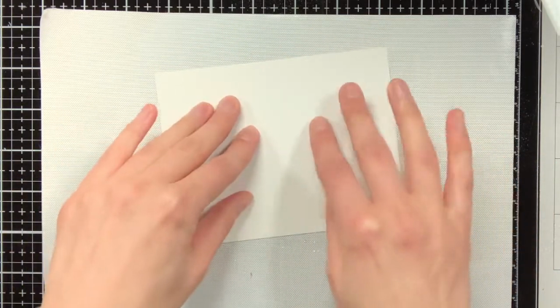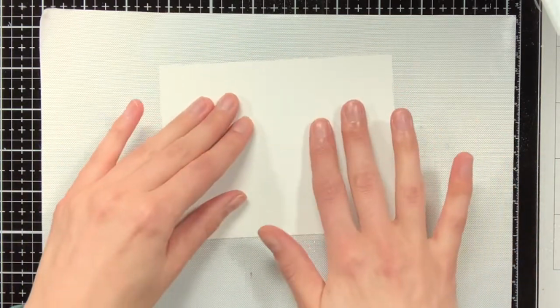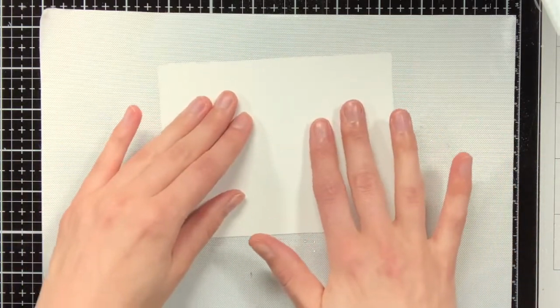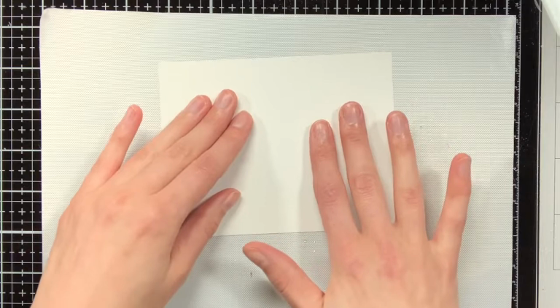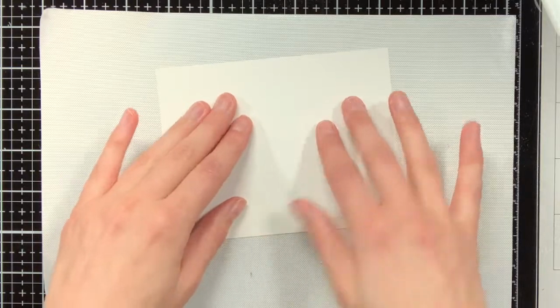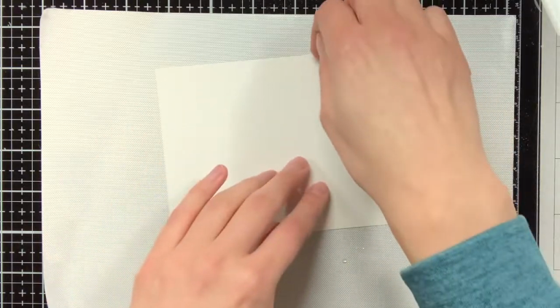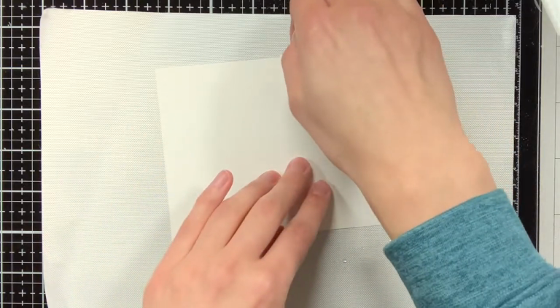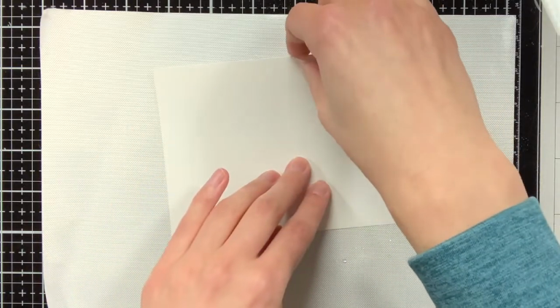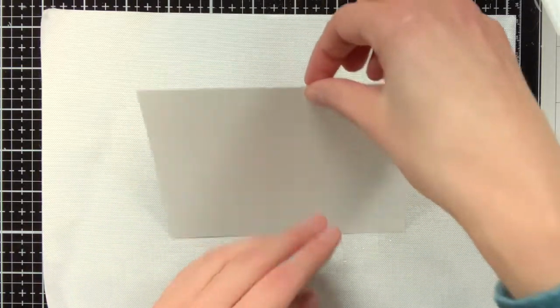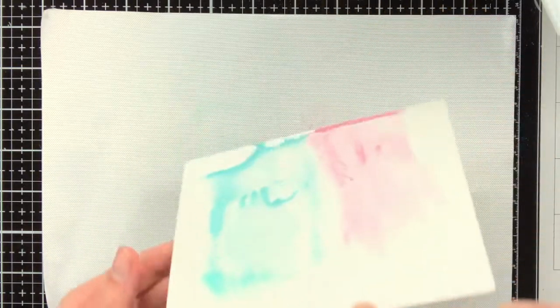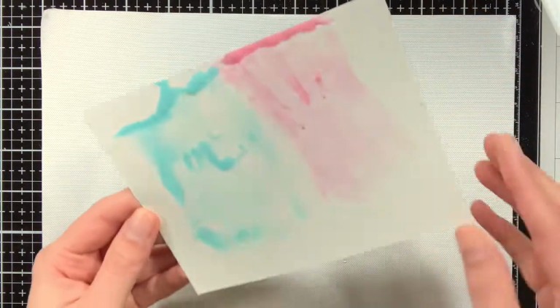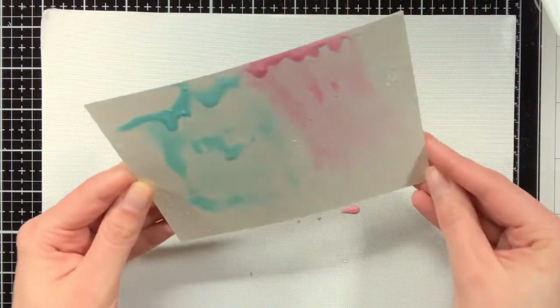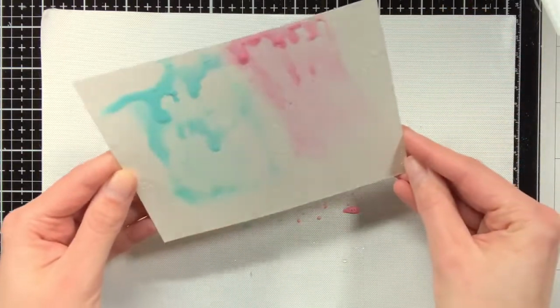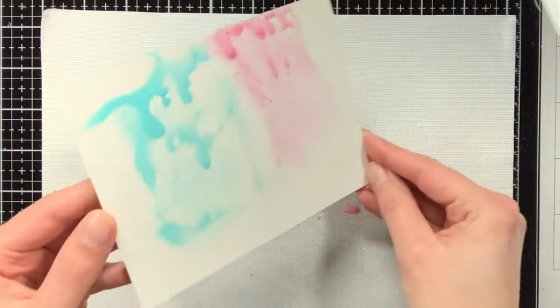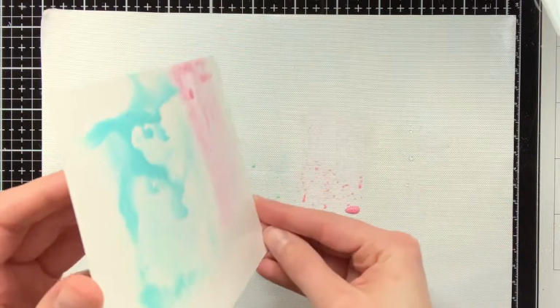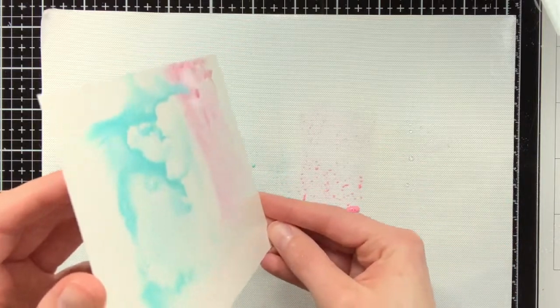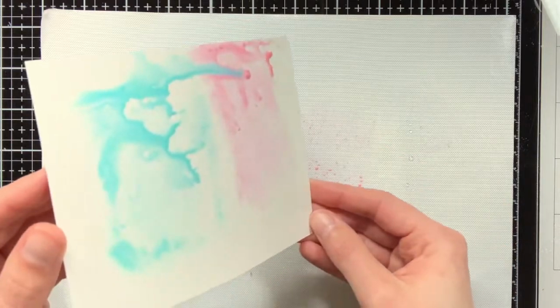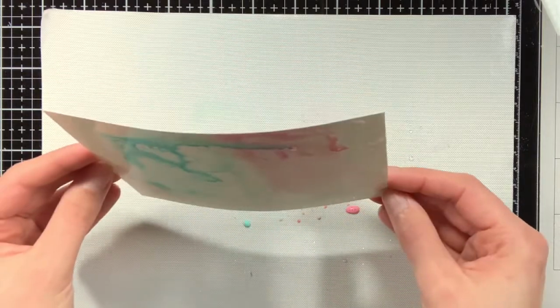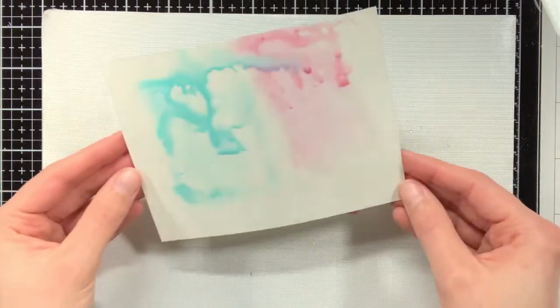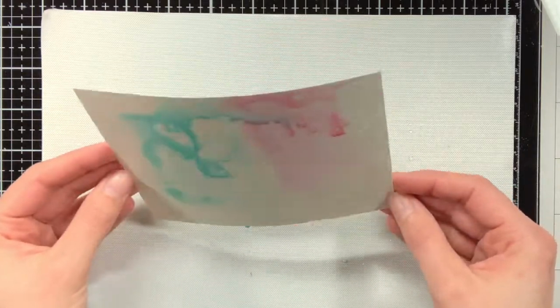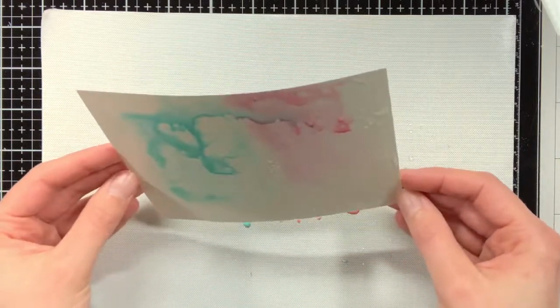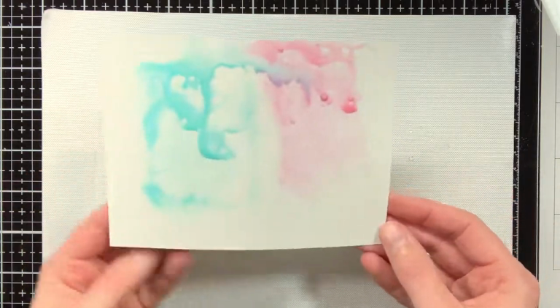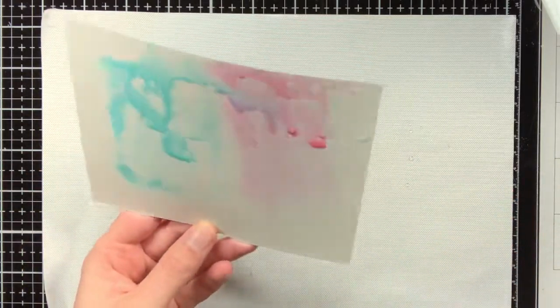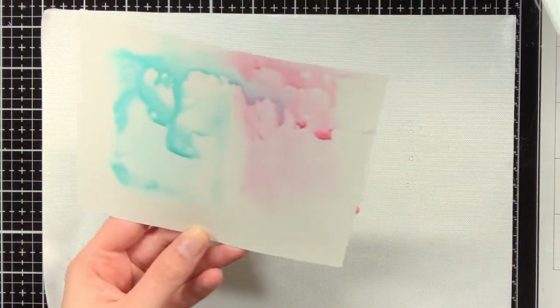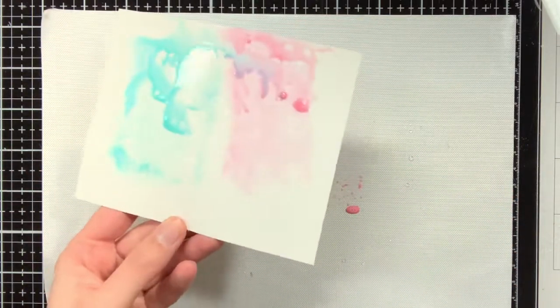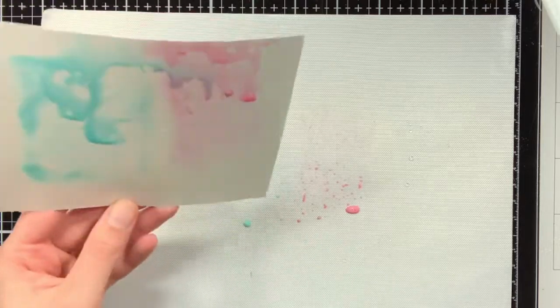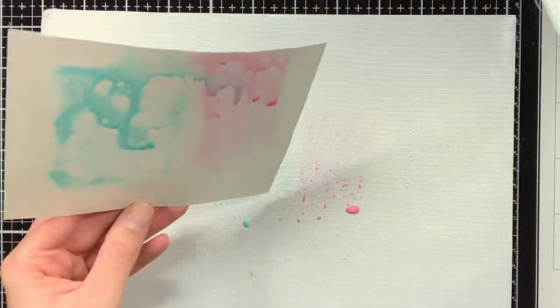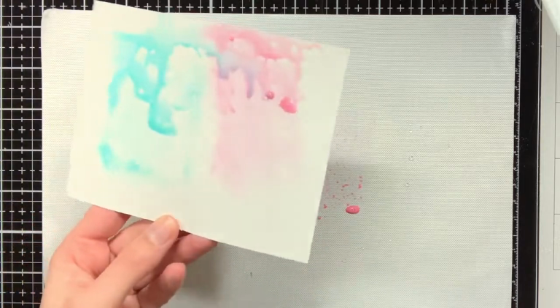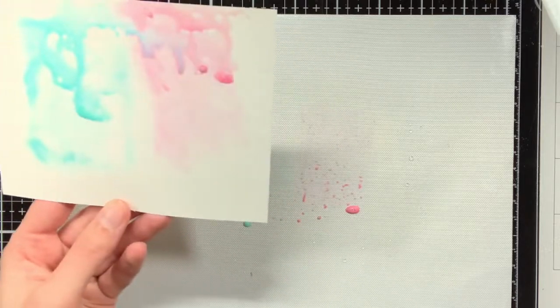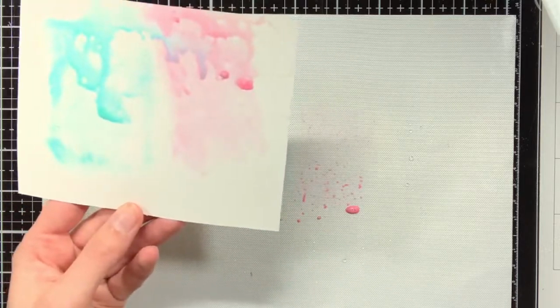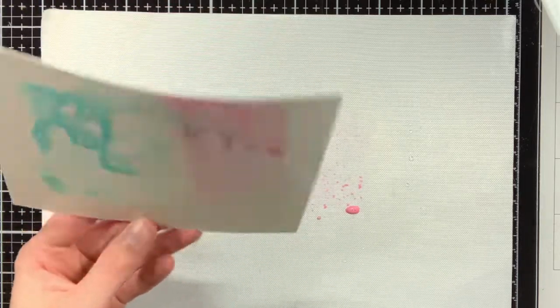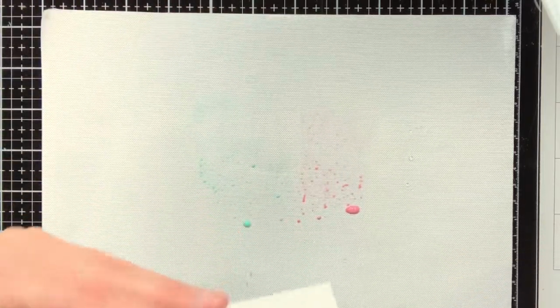For the first background I'm going to work with some light layers, so I also did not put down that much of the Distress Oxide on the craft mat. But for the second background I will put more on it, so then you can also see the difference.